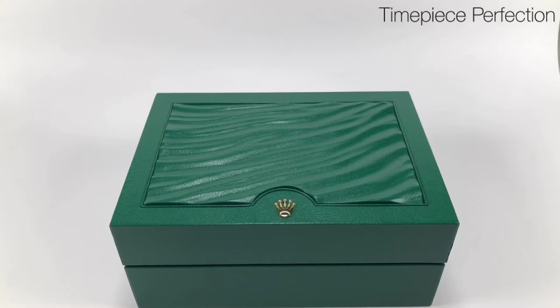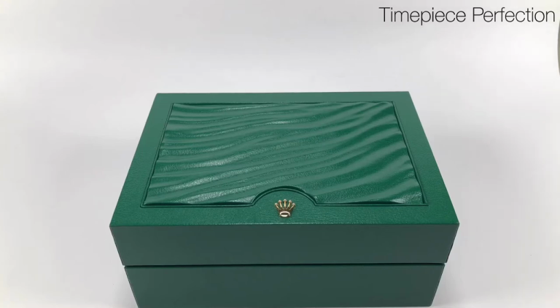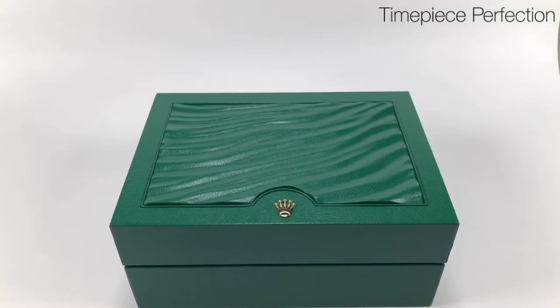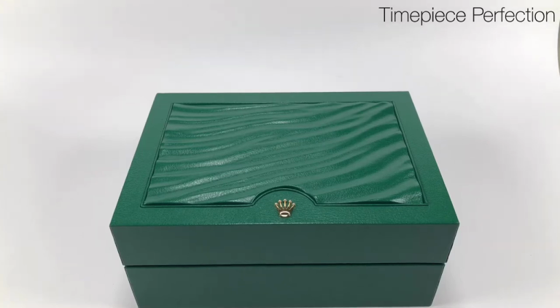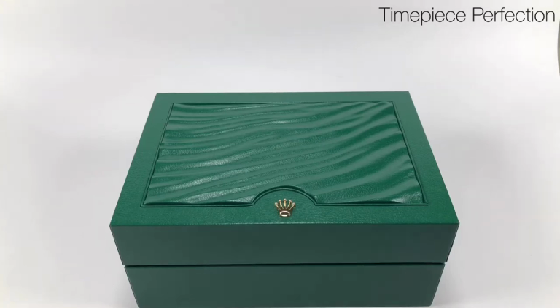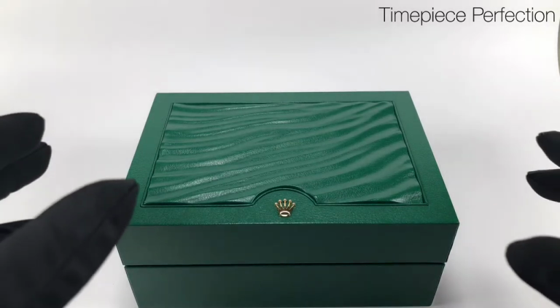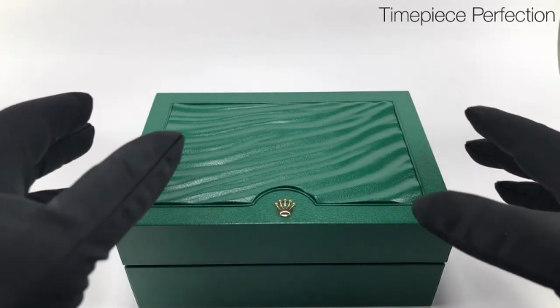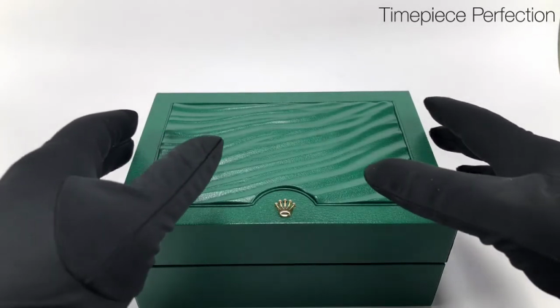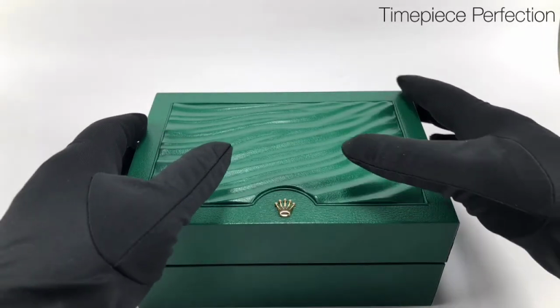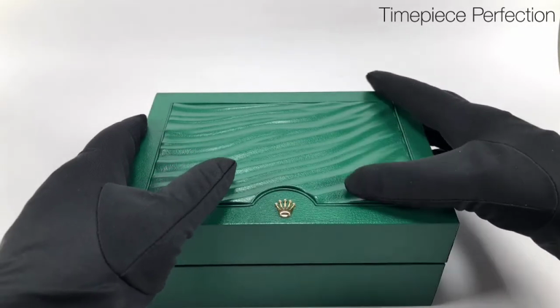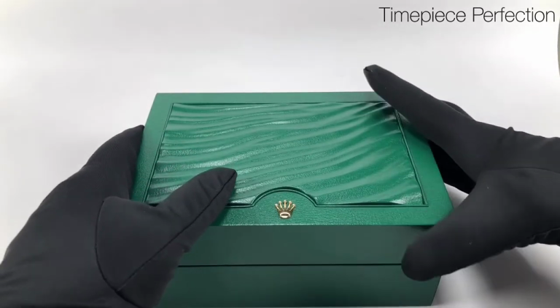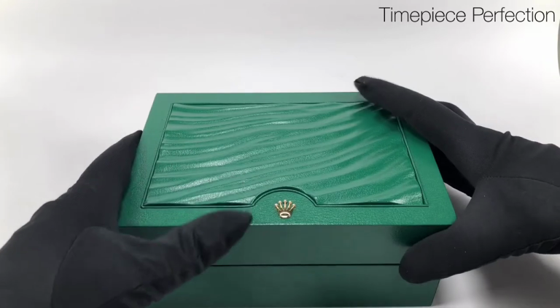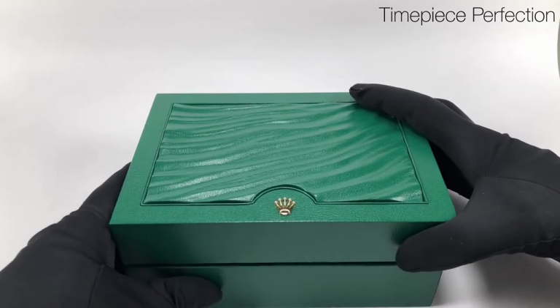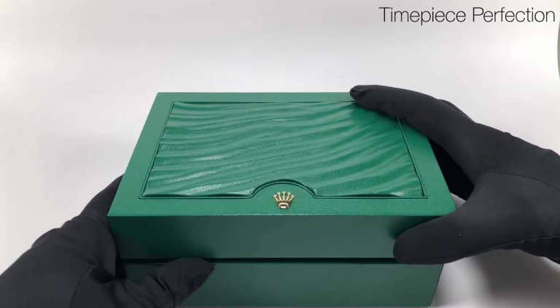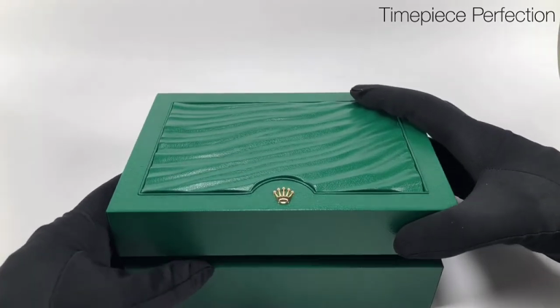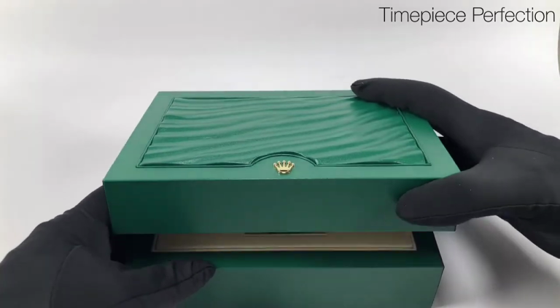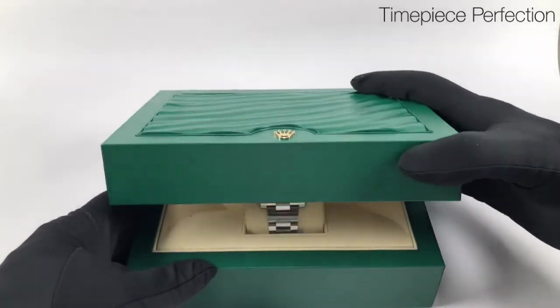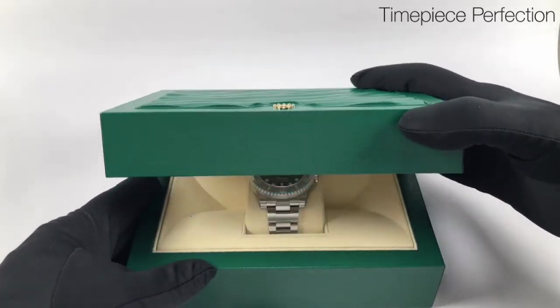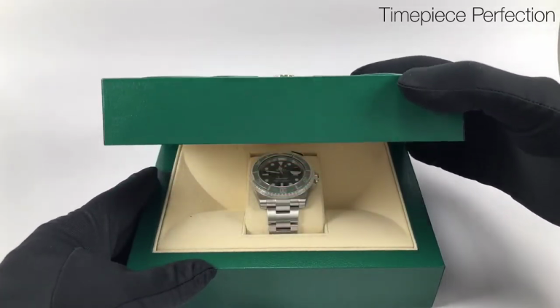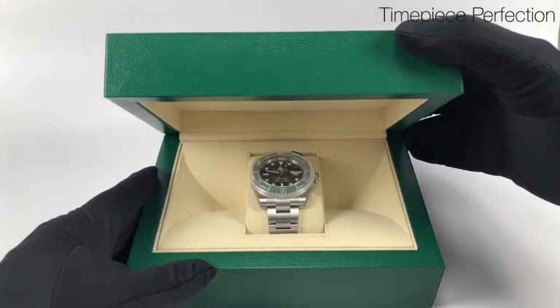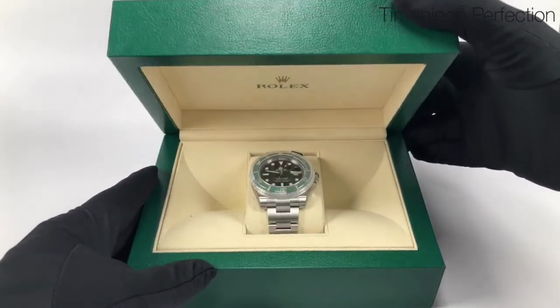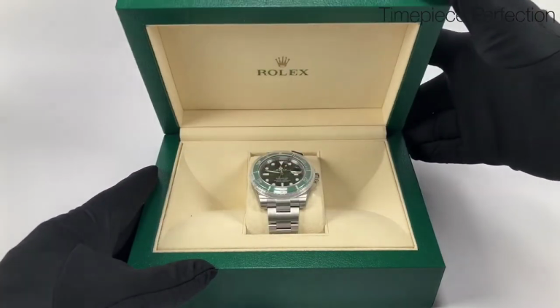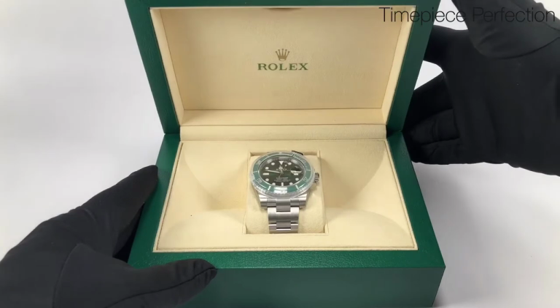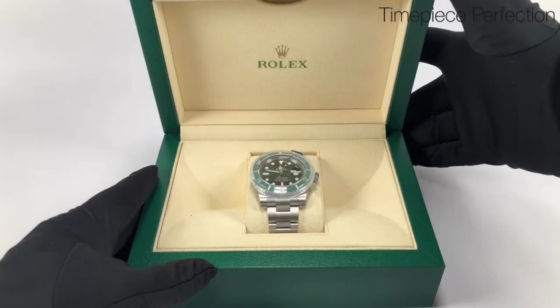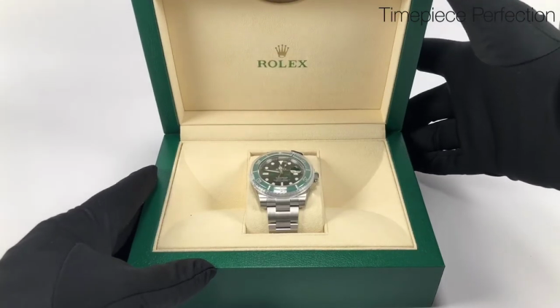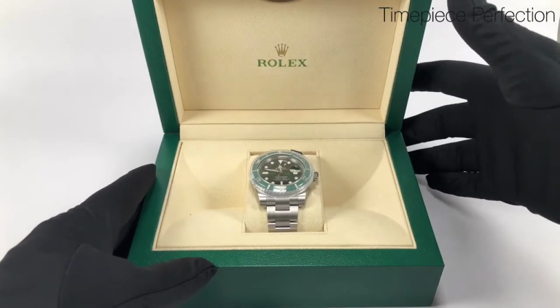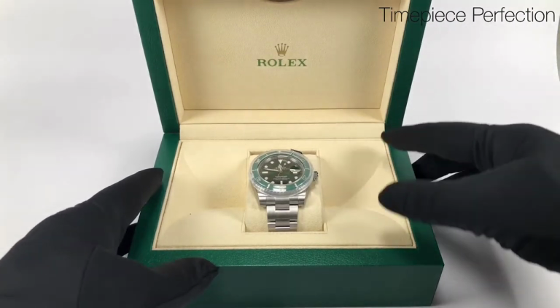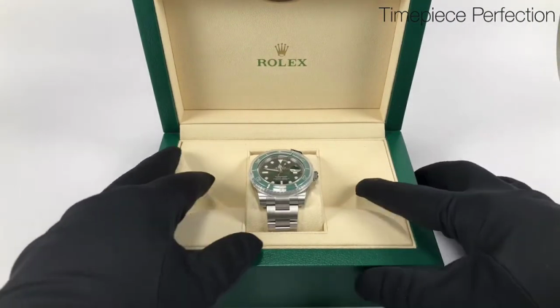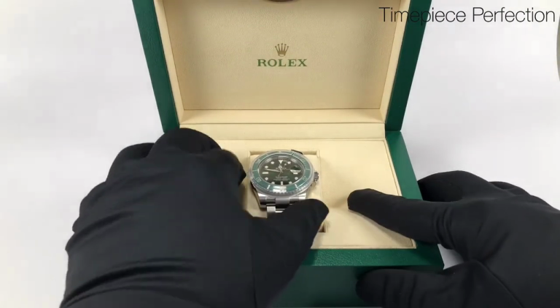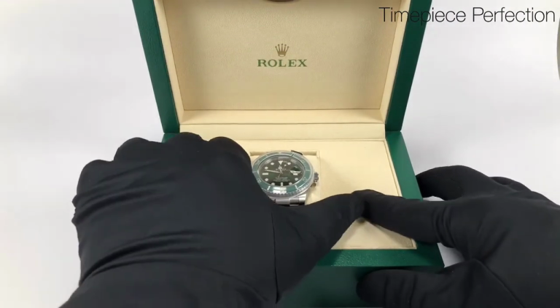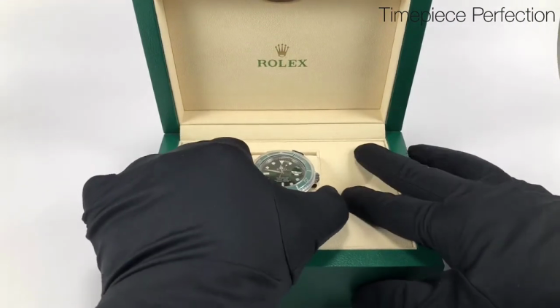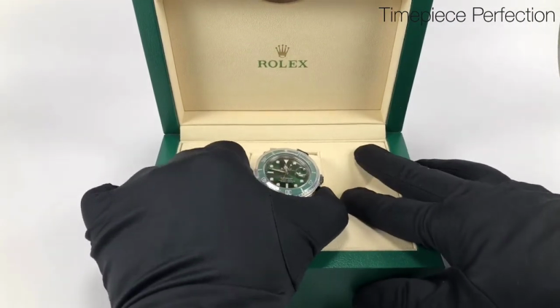Hello YouTube and welcome to a quick unboxing of this Rolex Submariner 116610LV, the green dial and green bezel Submariner, also known as the Hulk. This is just a quick unboxing and we'll take a closer look at it later today.